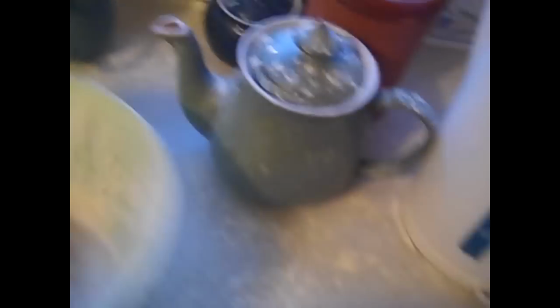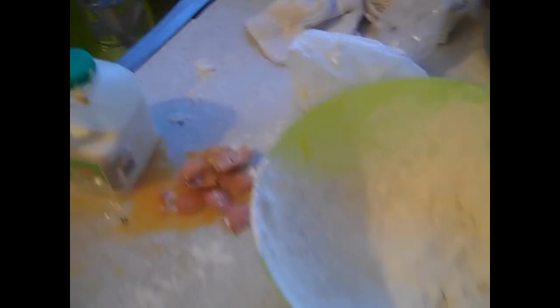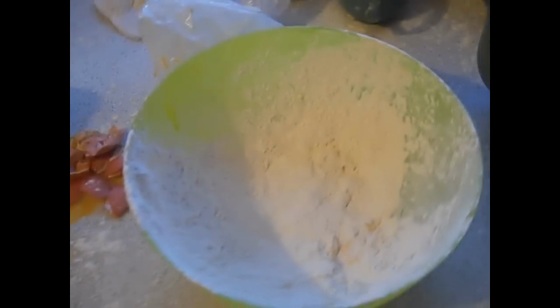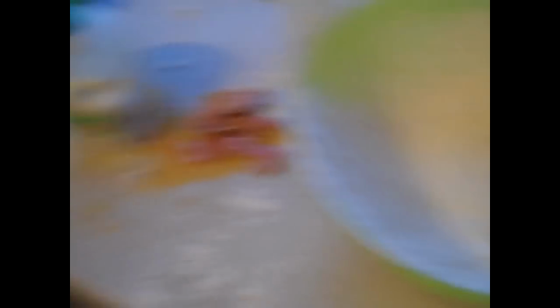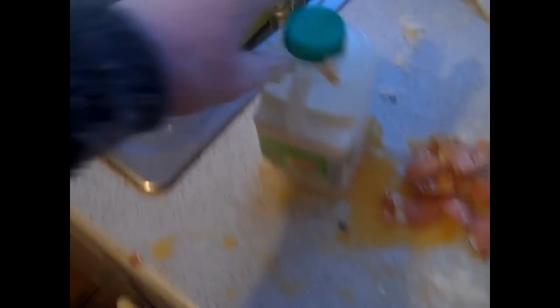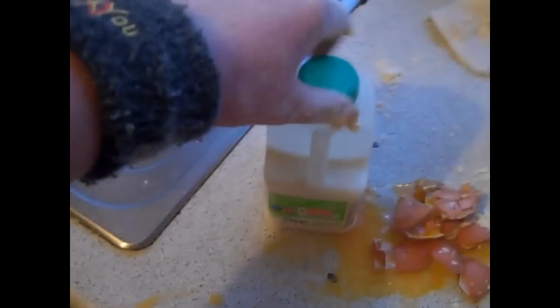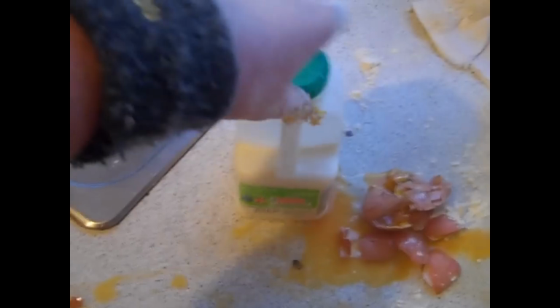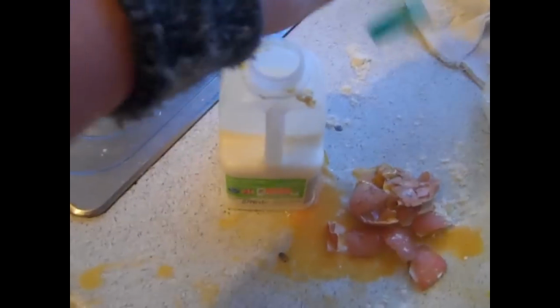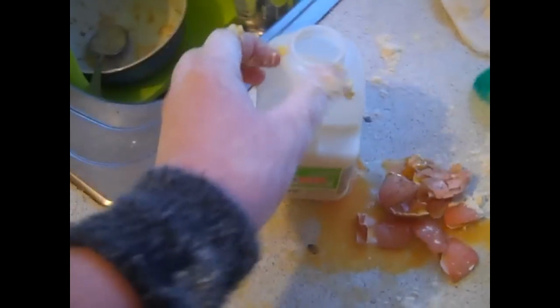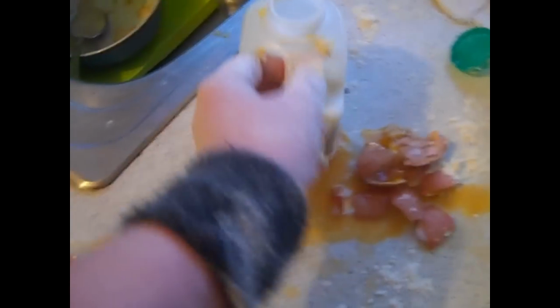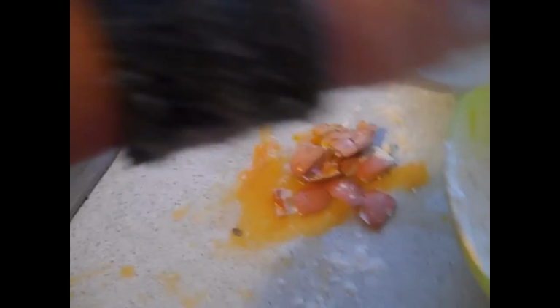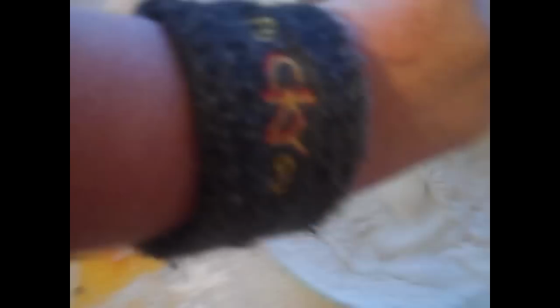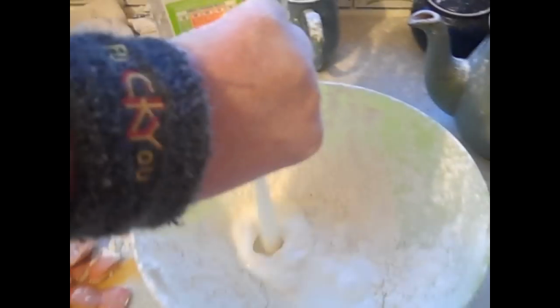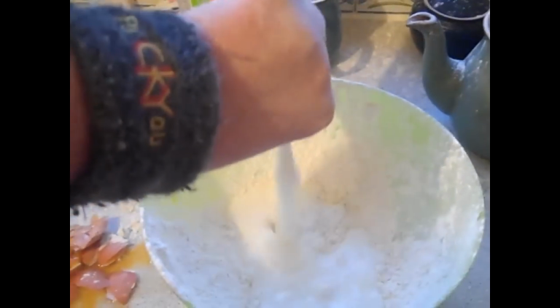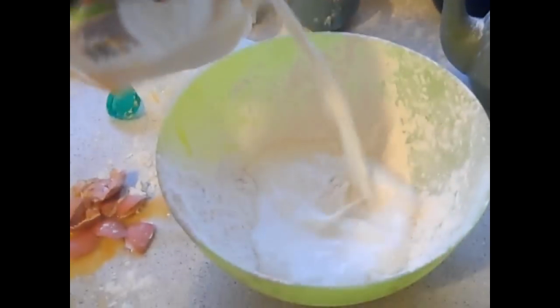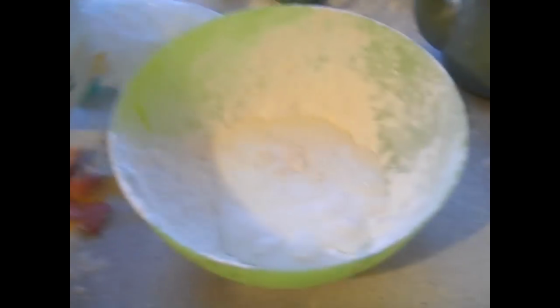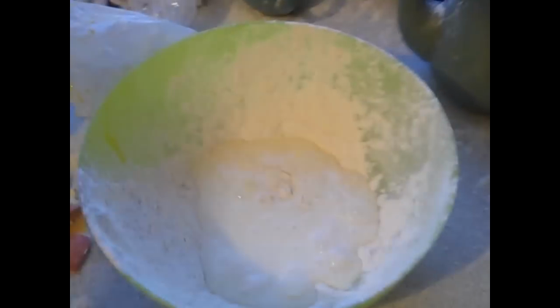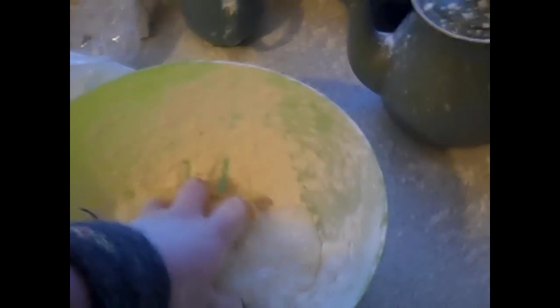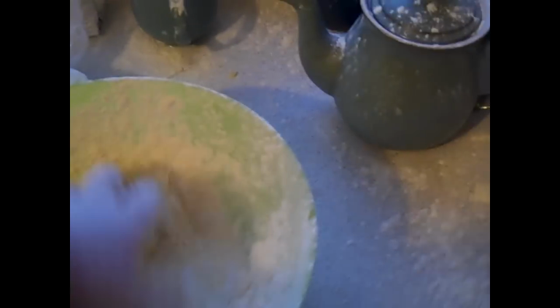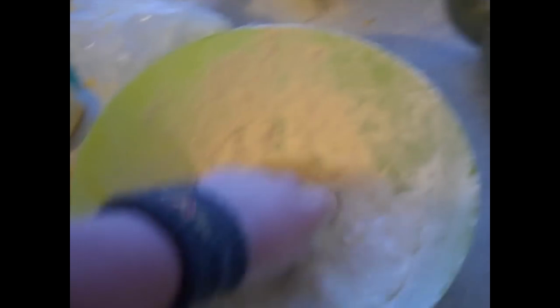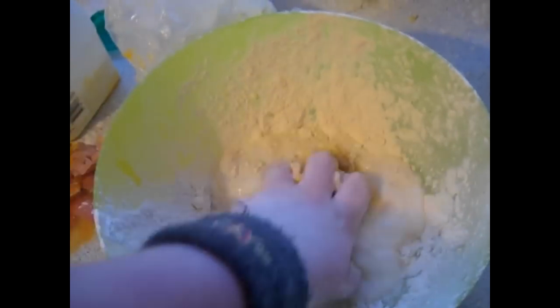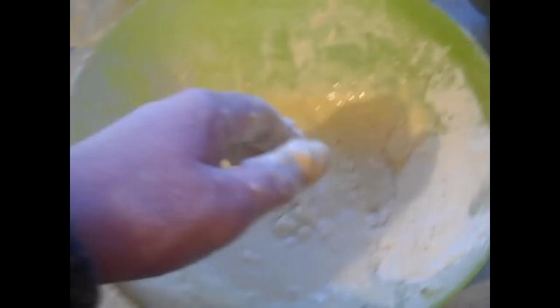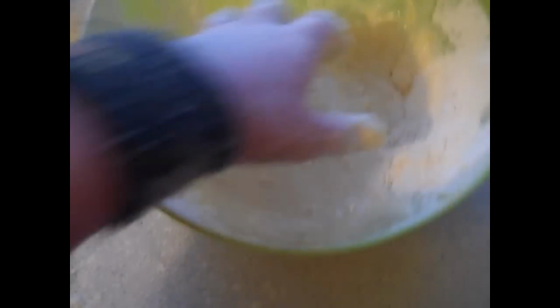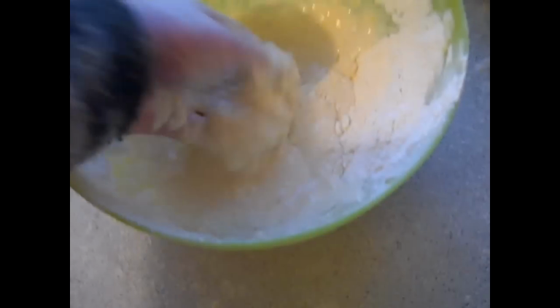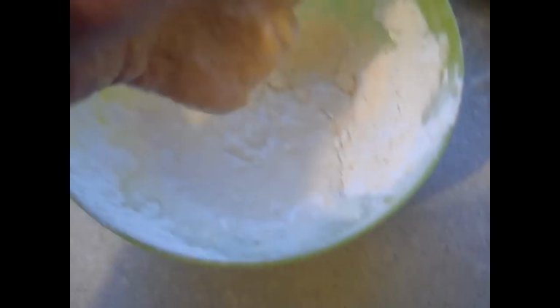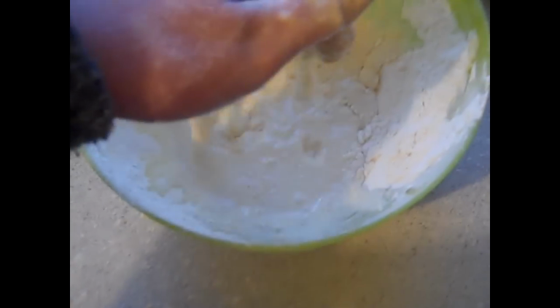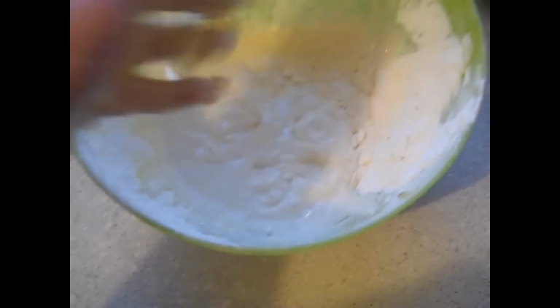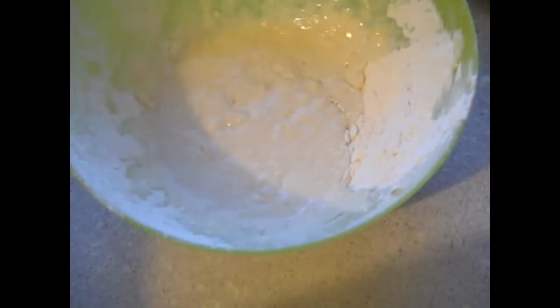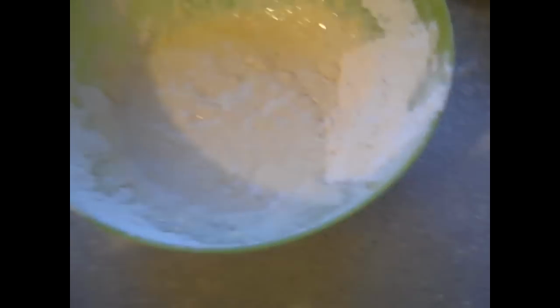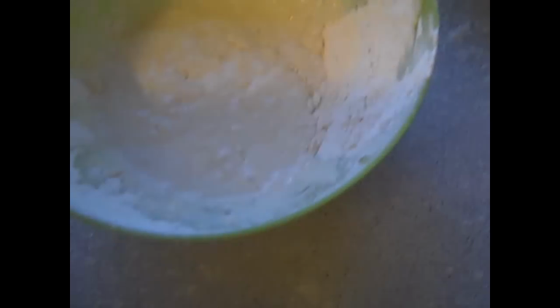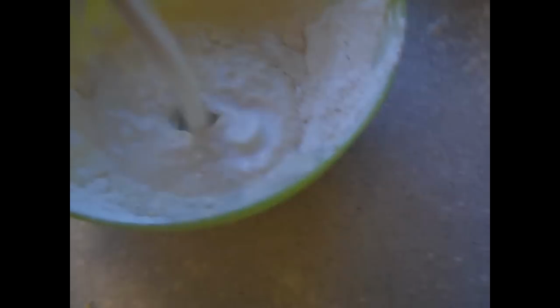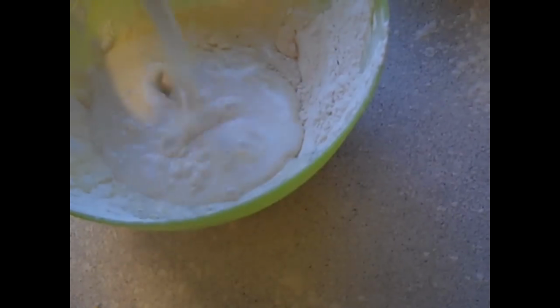Now that you've added more flour, you can add your milk and get mixing. If your batter is too sloppy, add some more milk to thin it out.